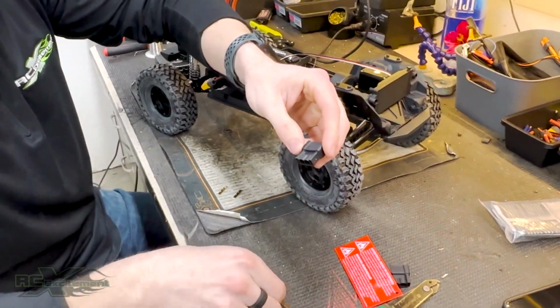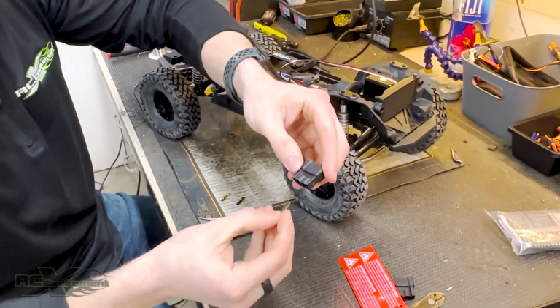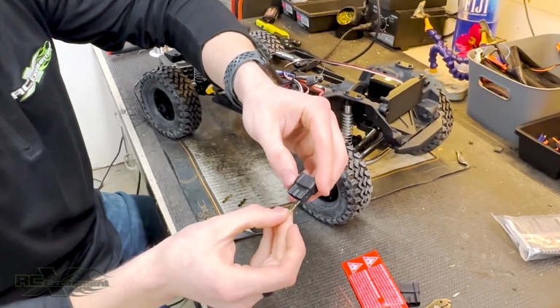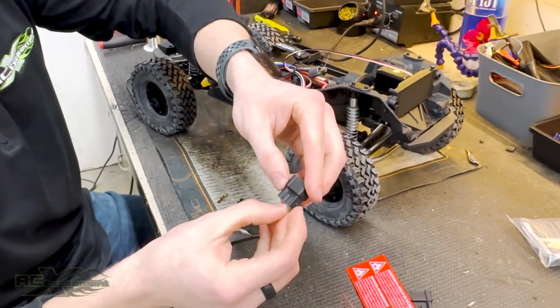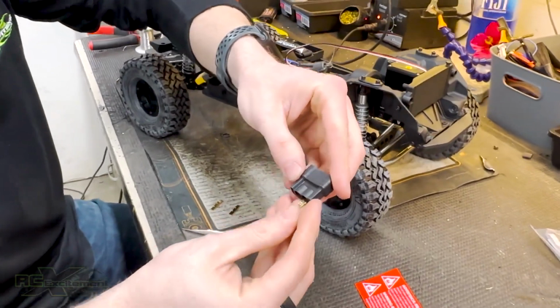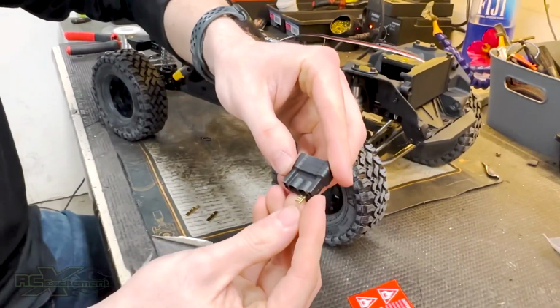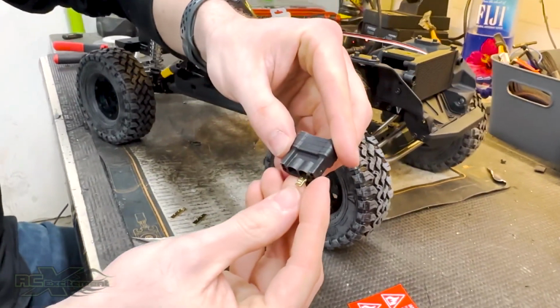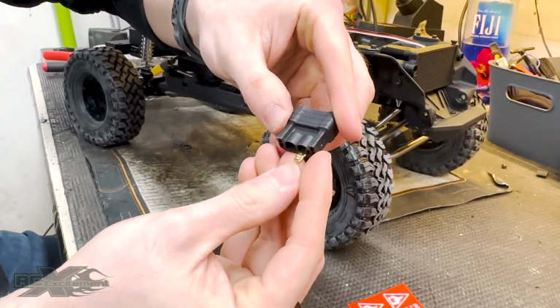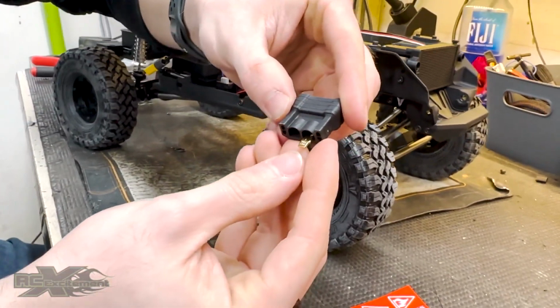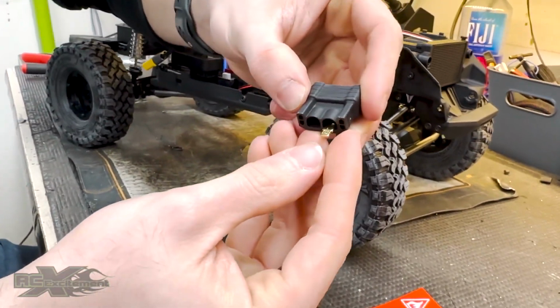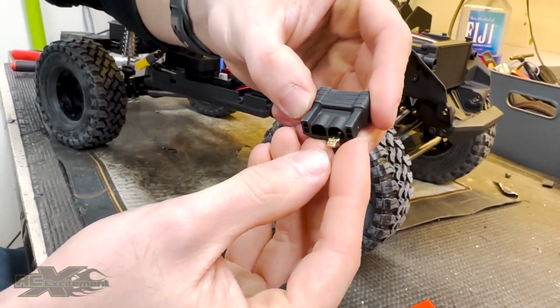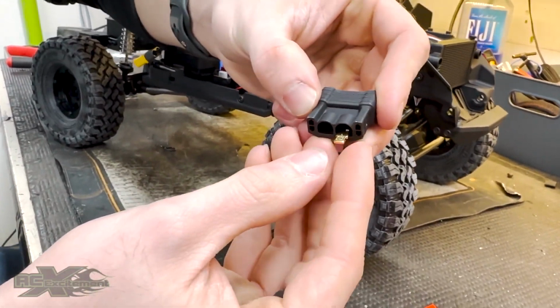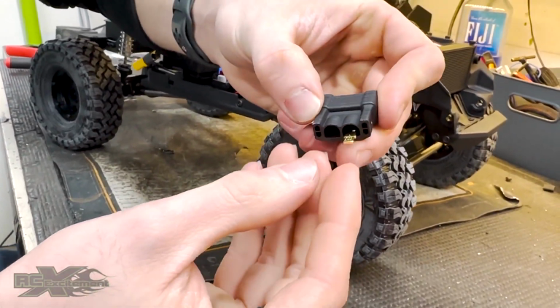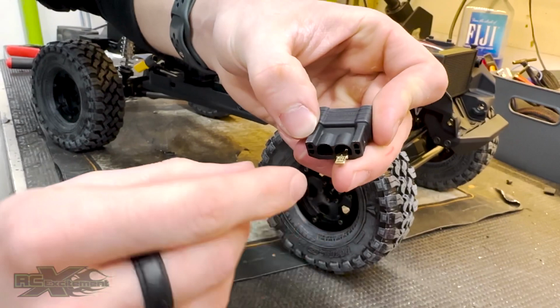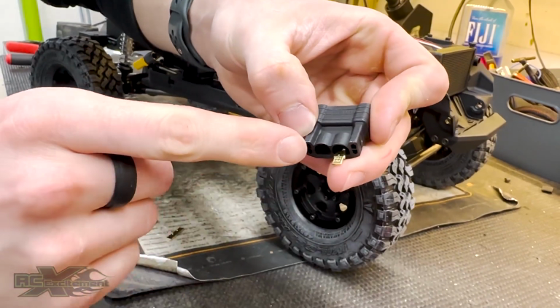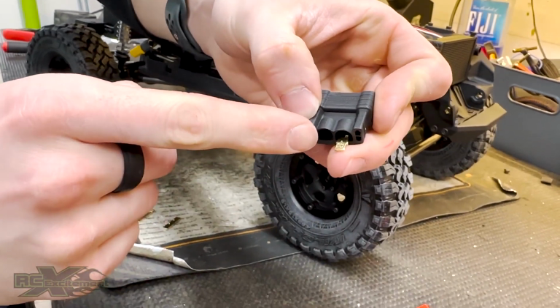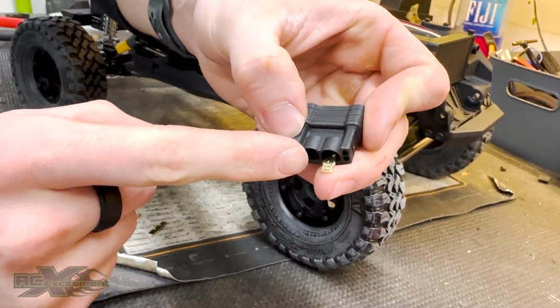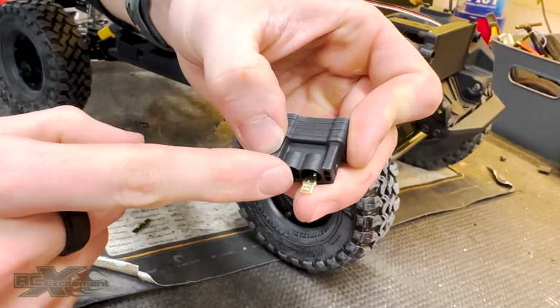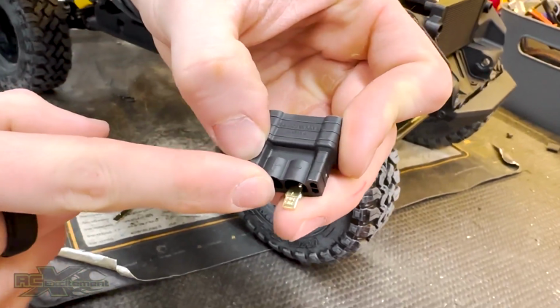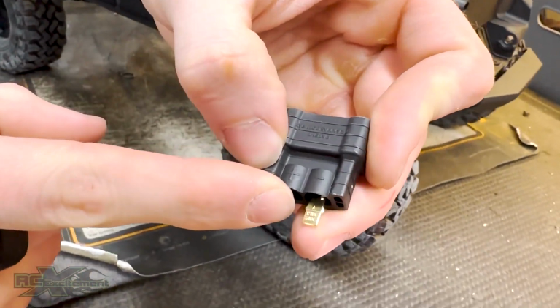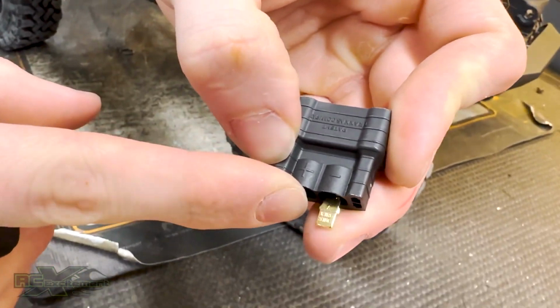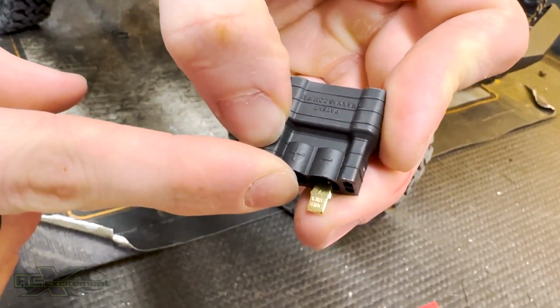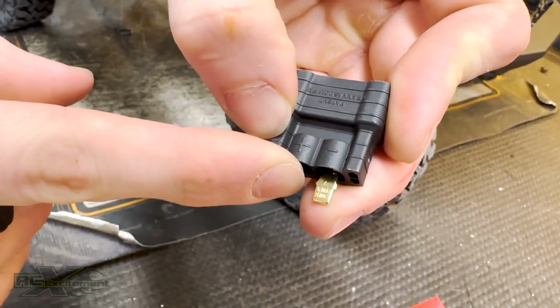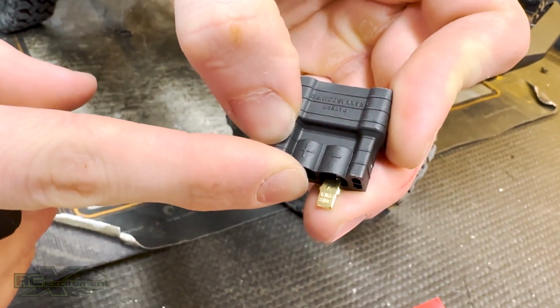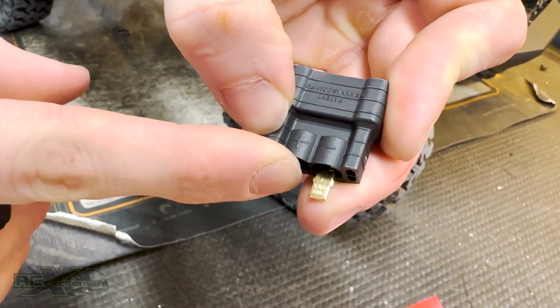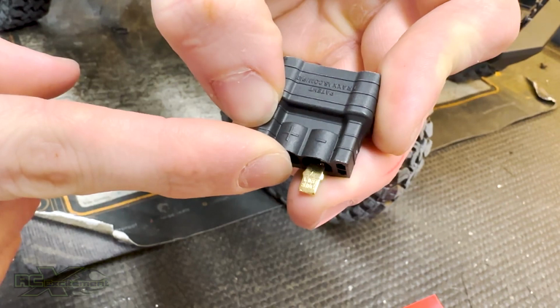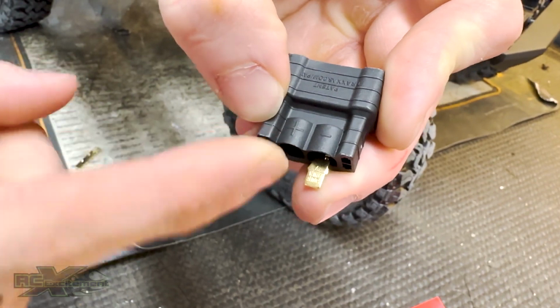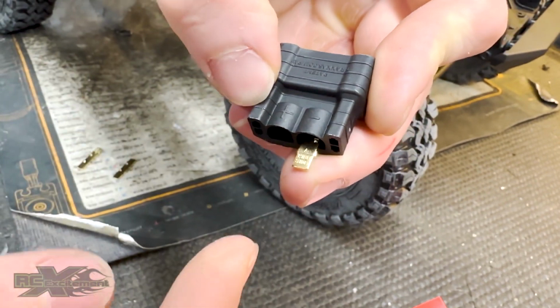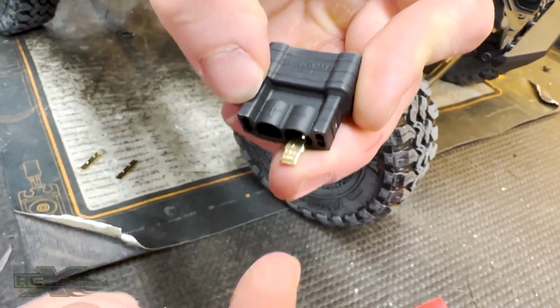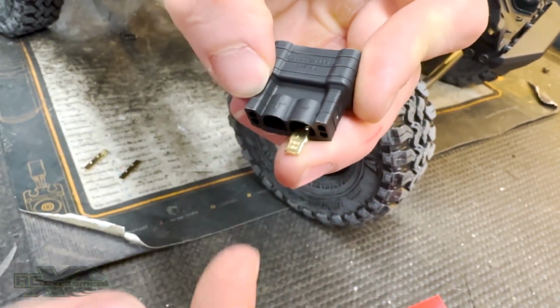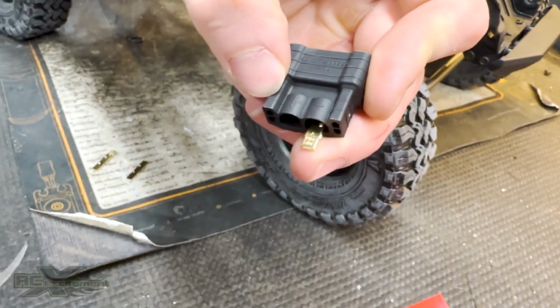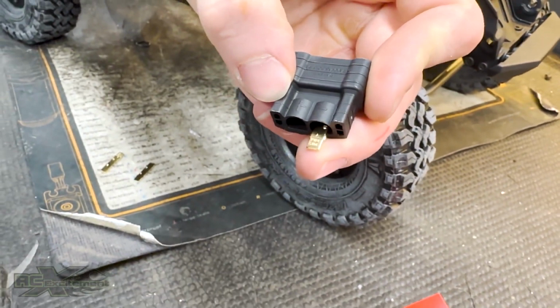What I like to do is insert the actual pins into the connector. A really important thing is with Traxxas connectors — you're not supposed to get any solder beyond that line. If you get any solder beyond that line, it might not click in and hold in very nicely.